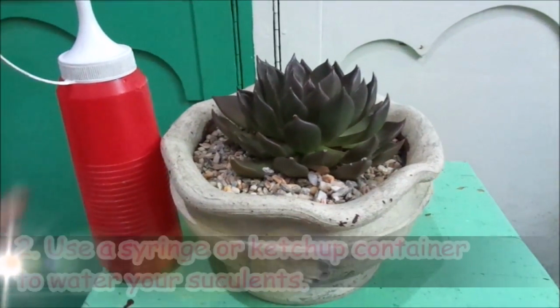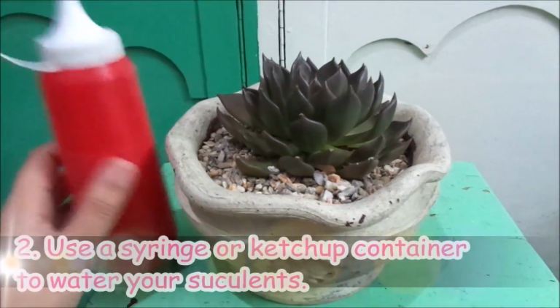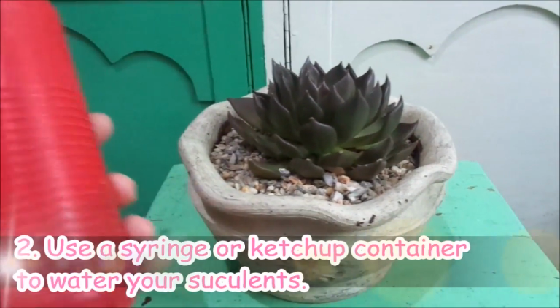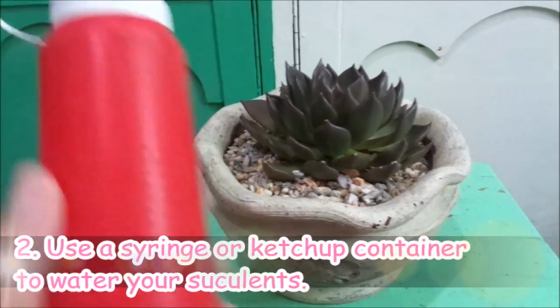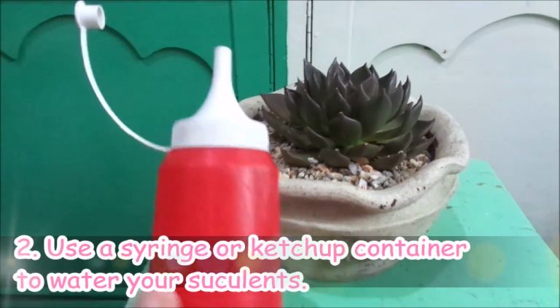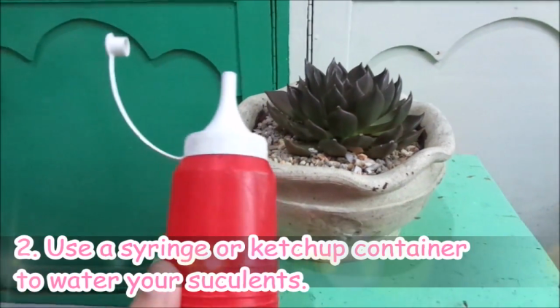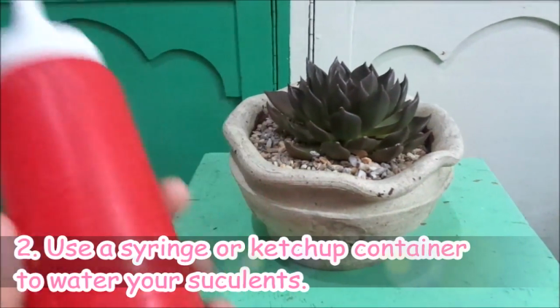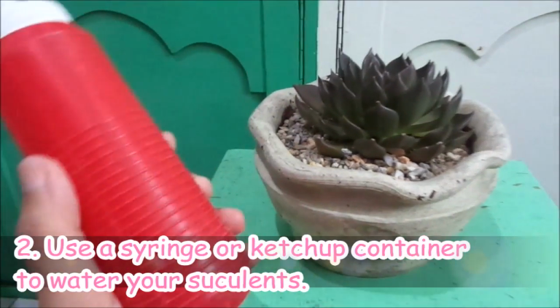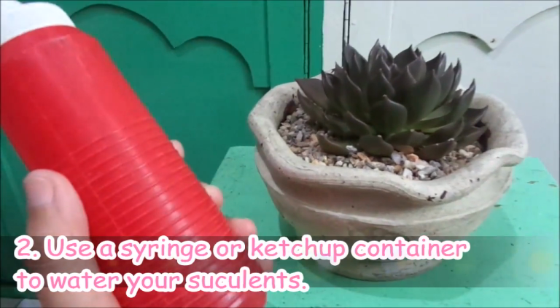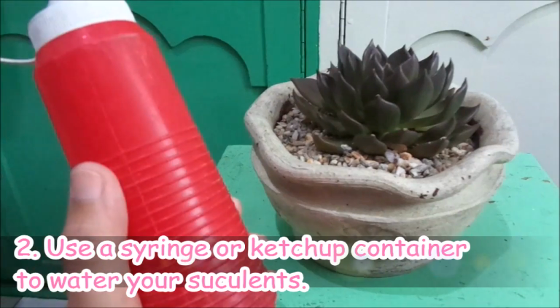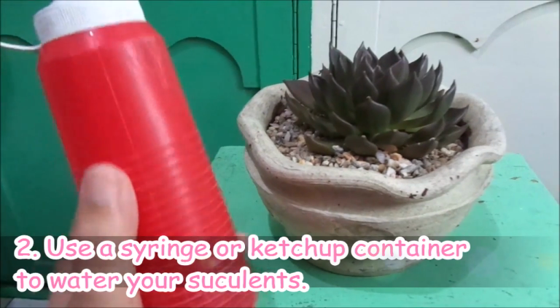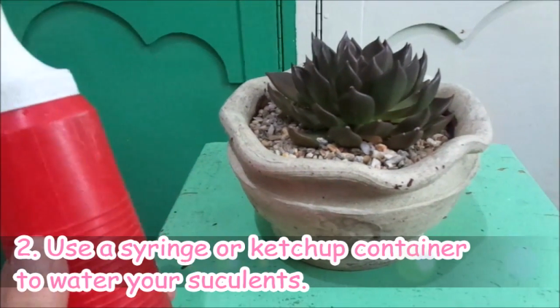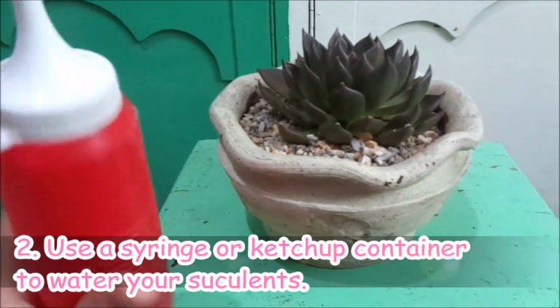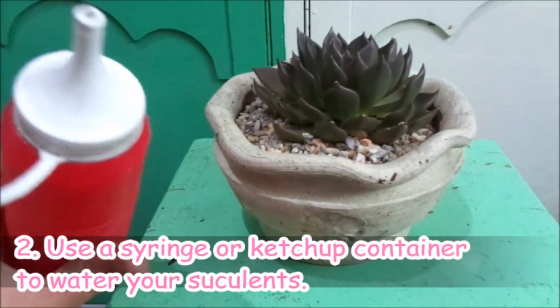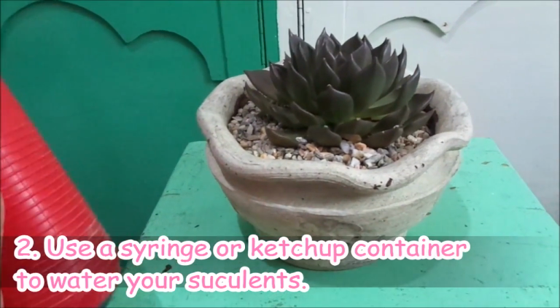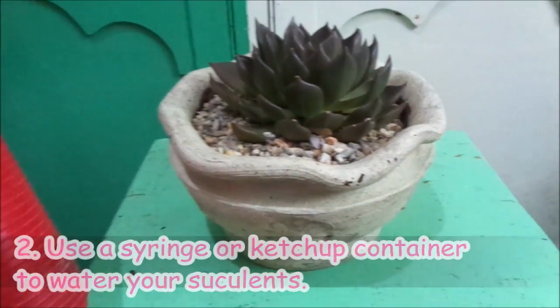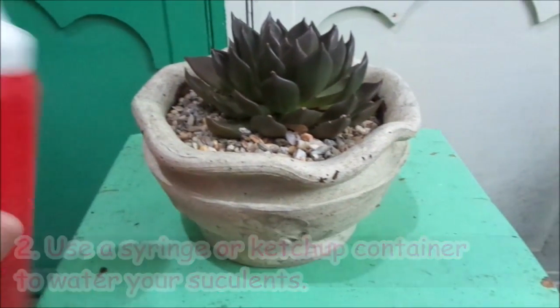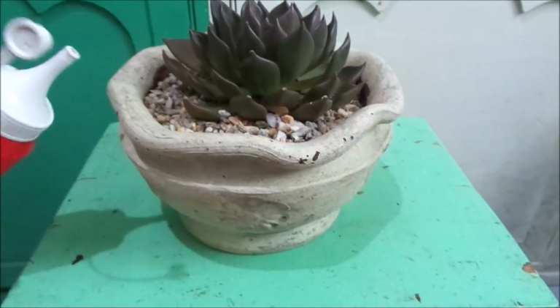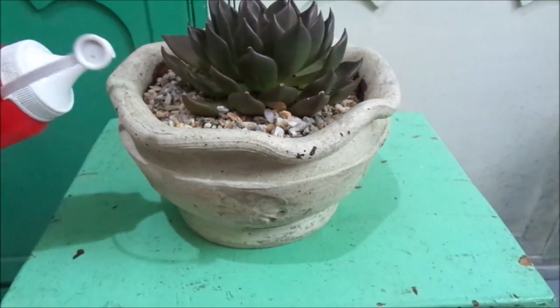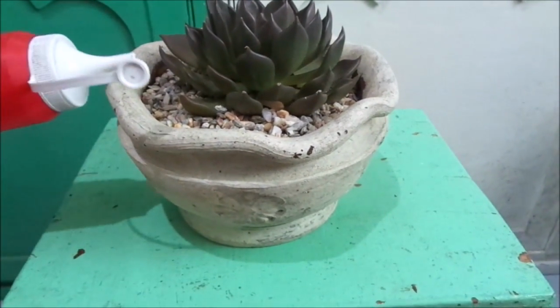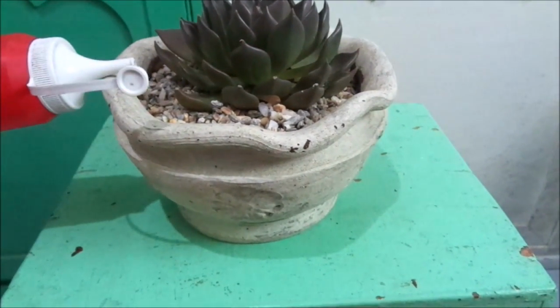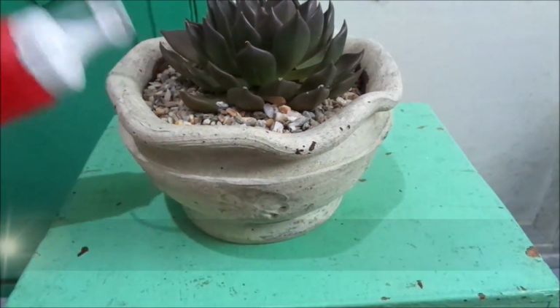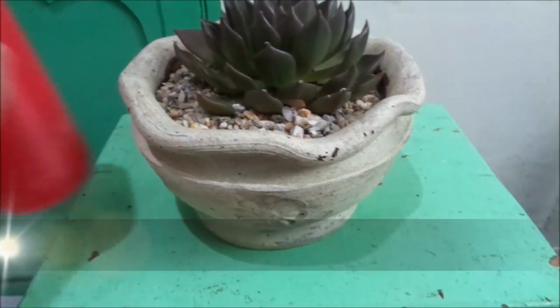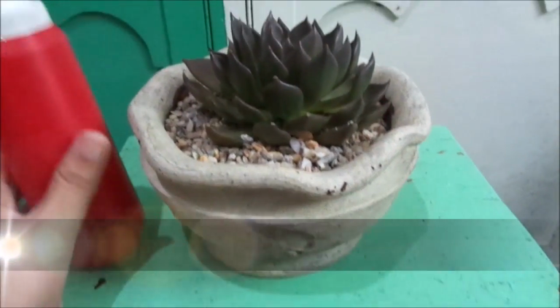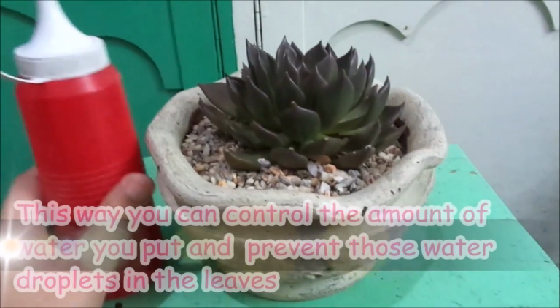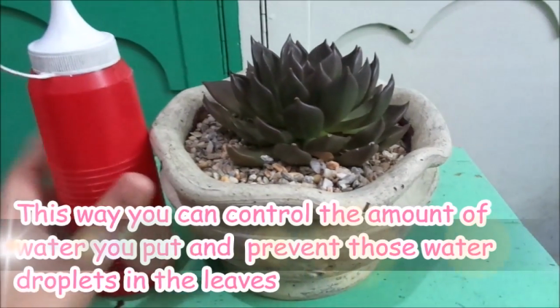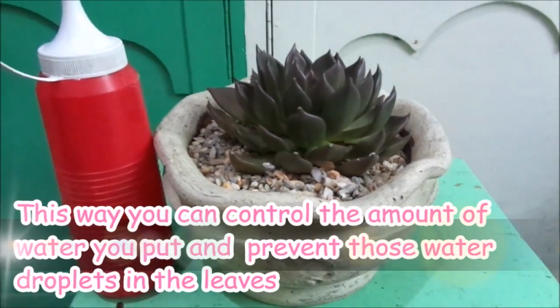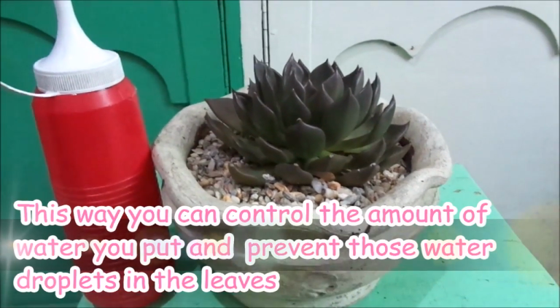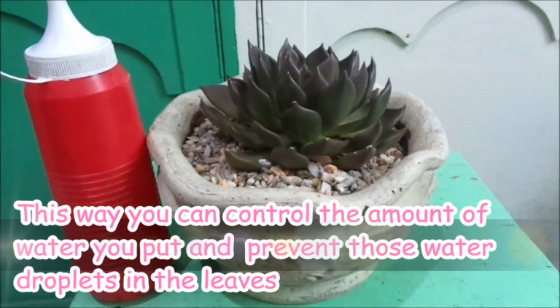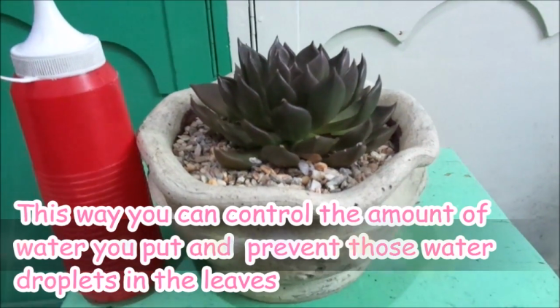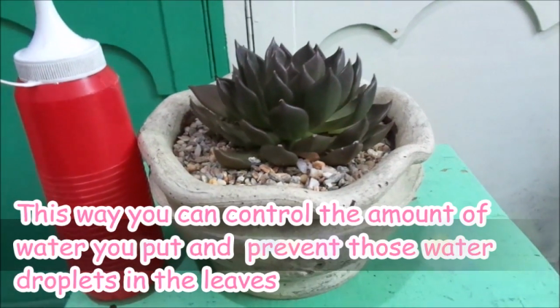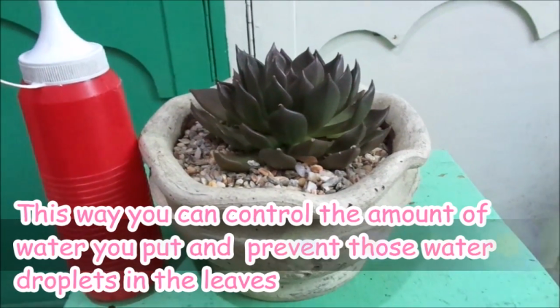Tip number two: use one of this. This is some kind of a sauce container that contains water. I use it to water my succulents so I could control the amount of water that I pour.